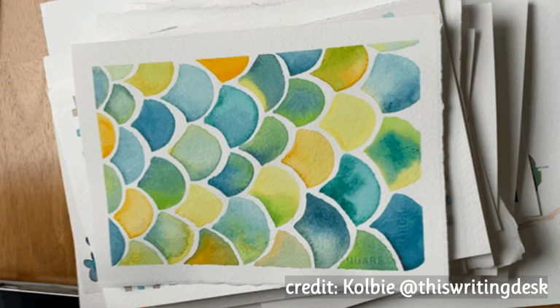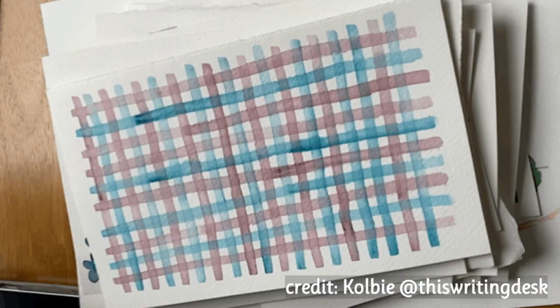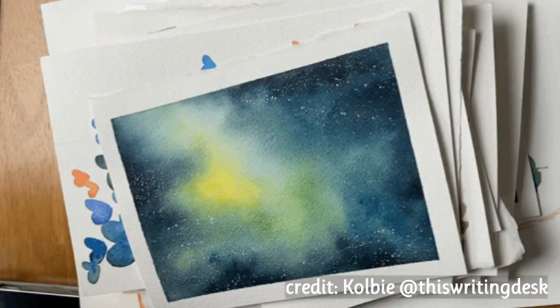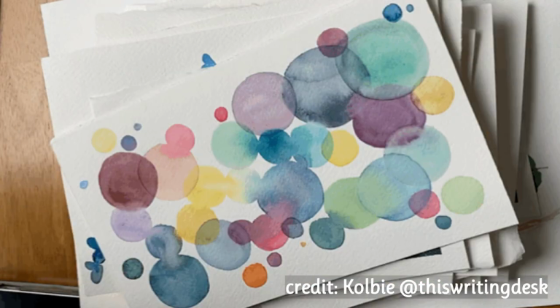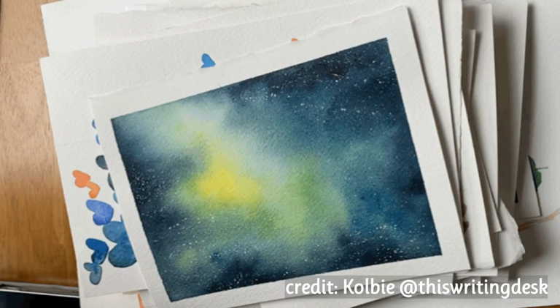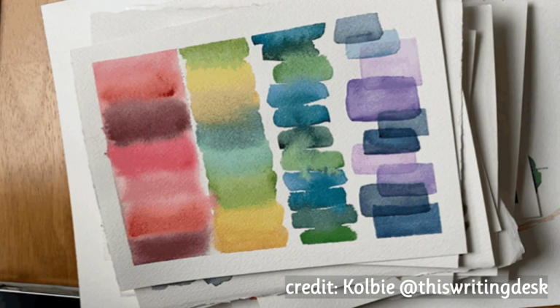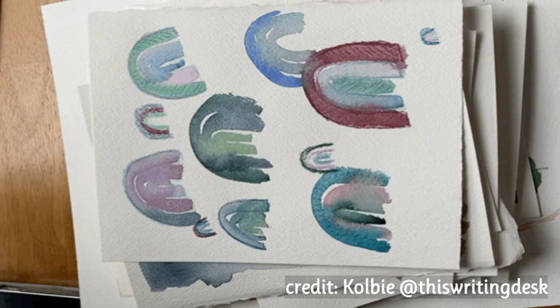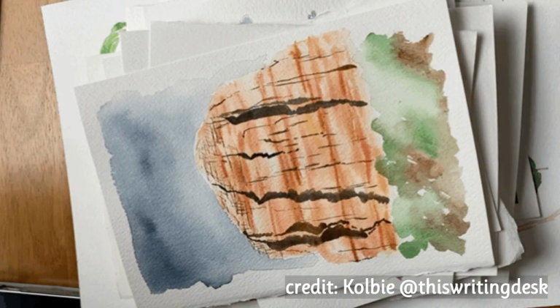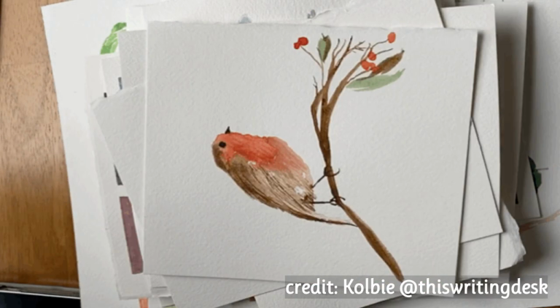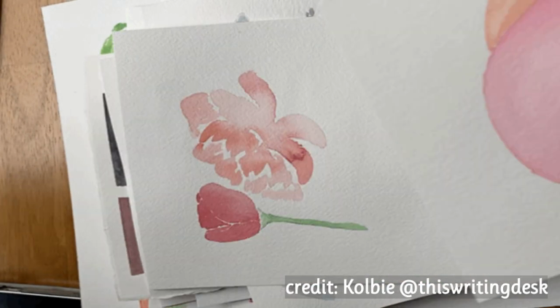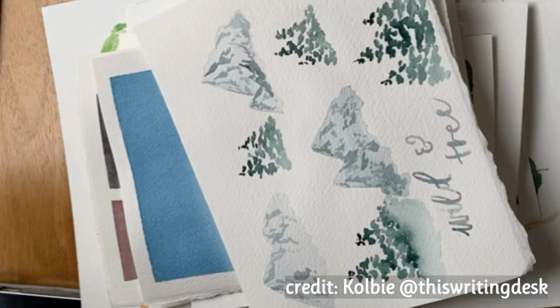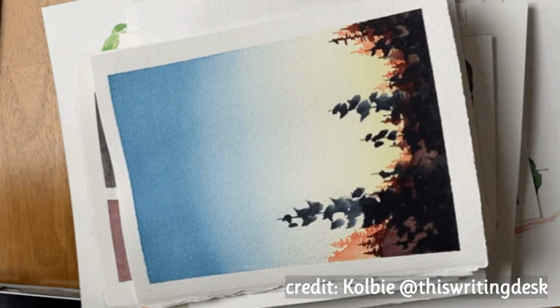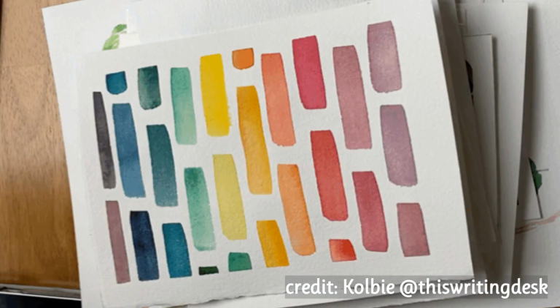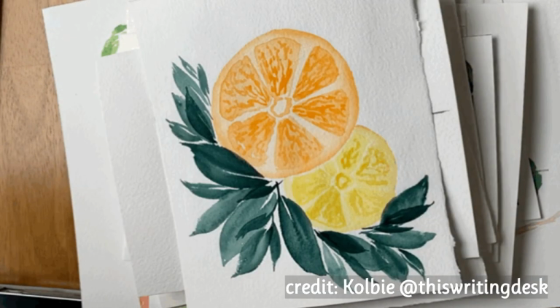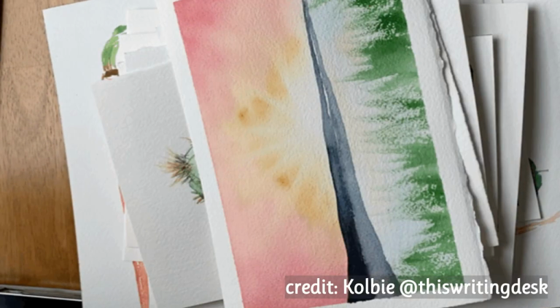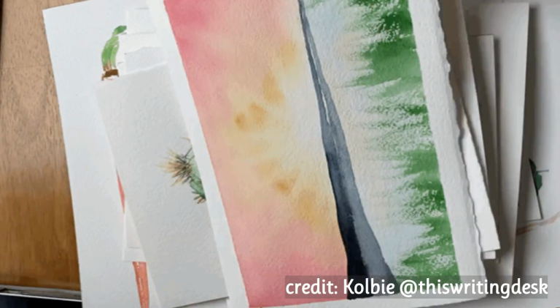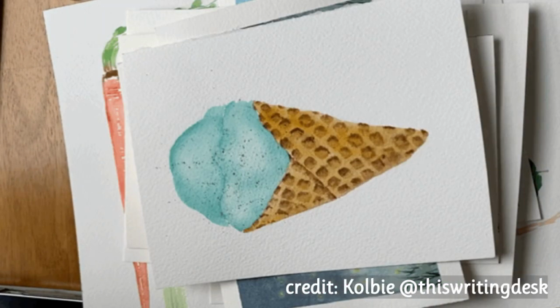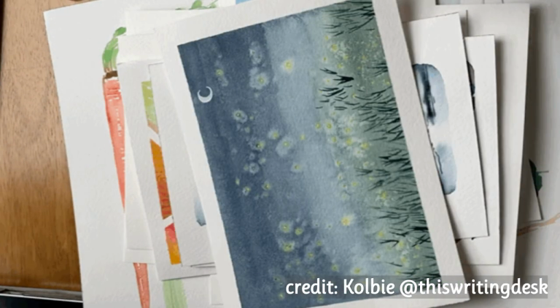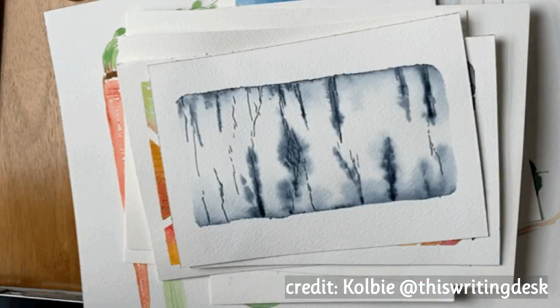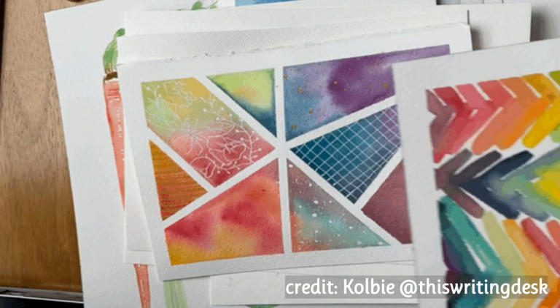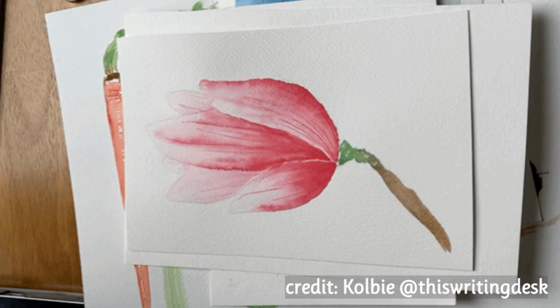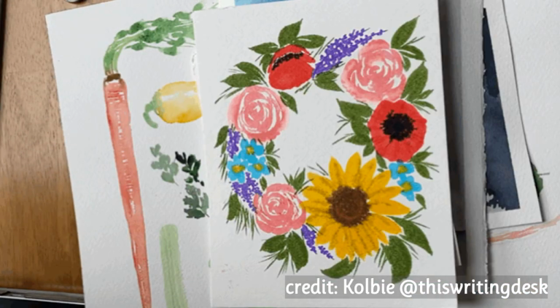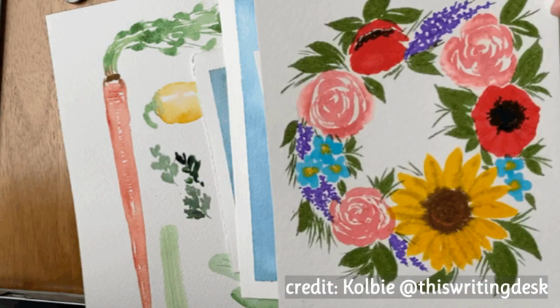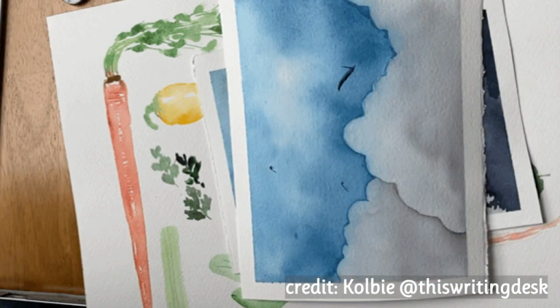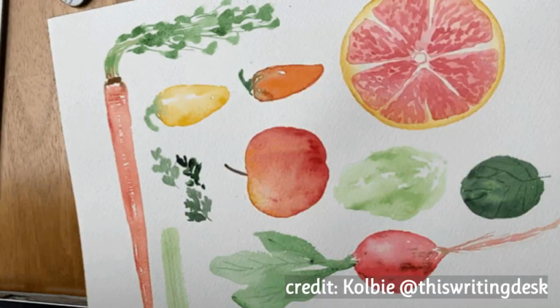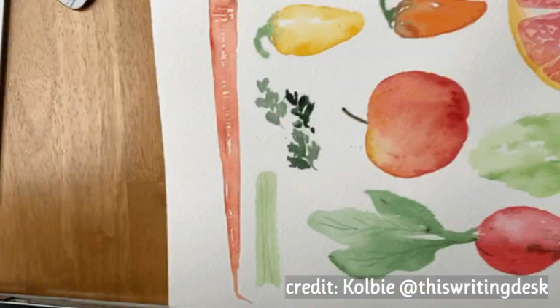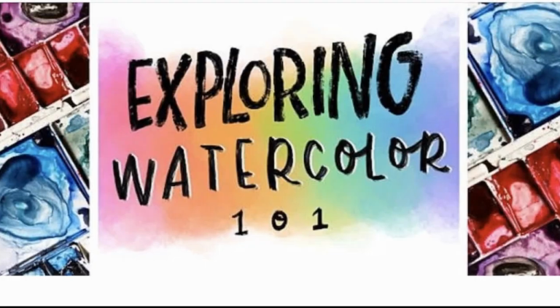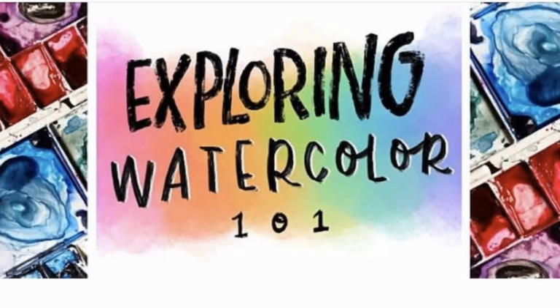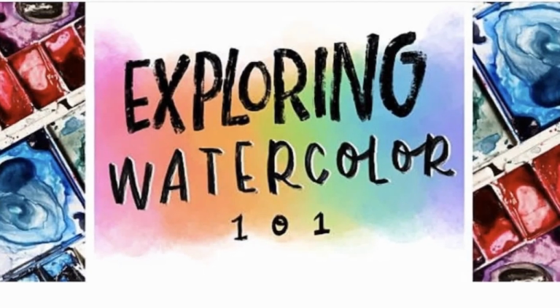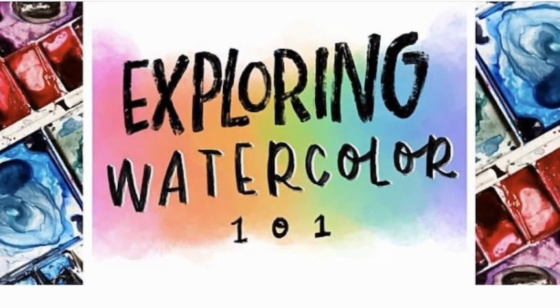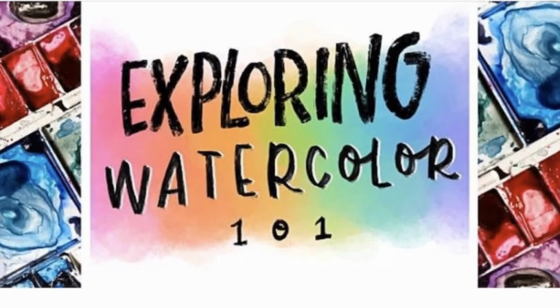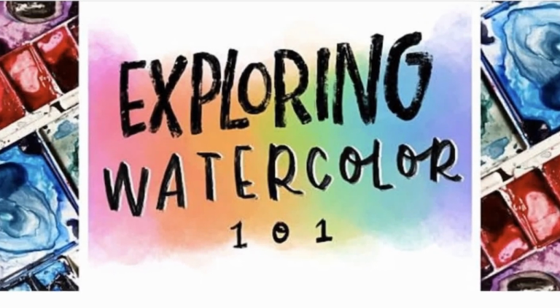Colby has a watercolor course open for enrollment right now until March 10th. It's called Exploring Watercolor 101. I'll tell you a little more about that, but let's go to the second aspect in our comparison.